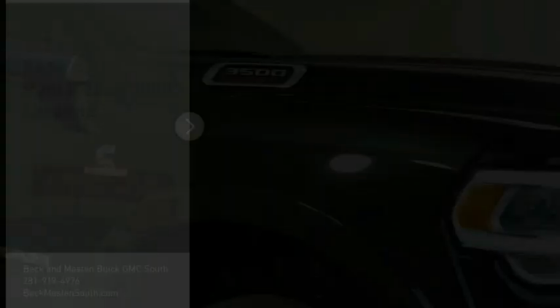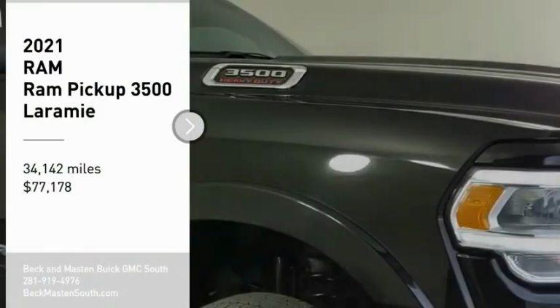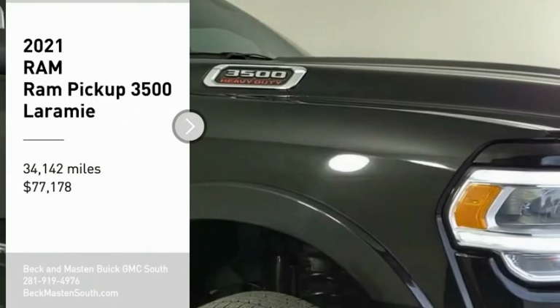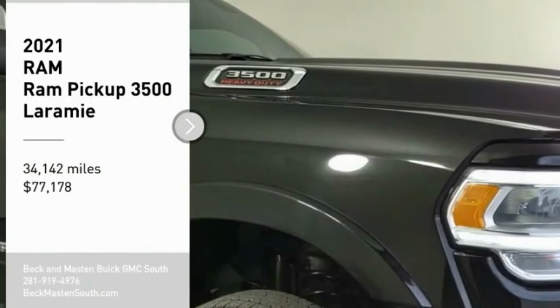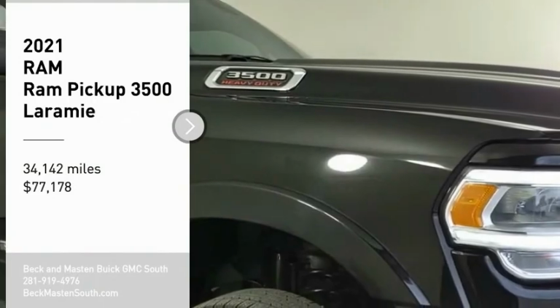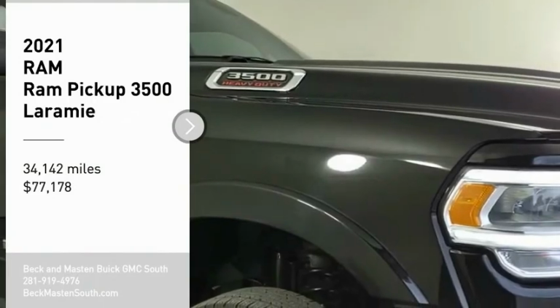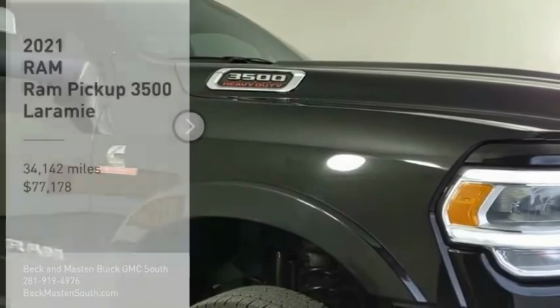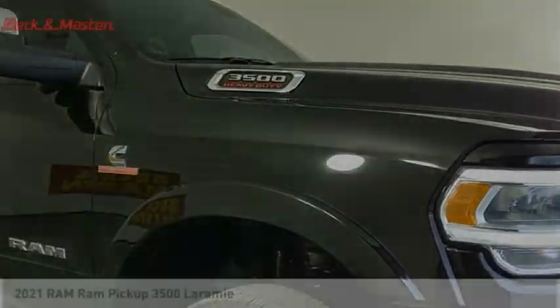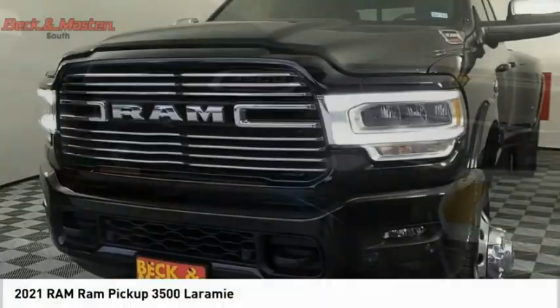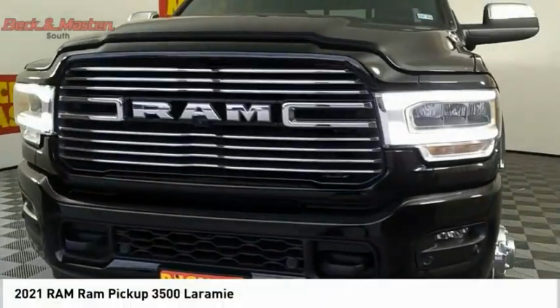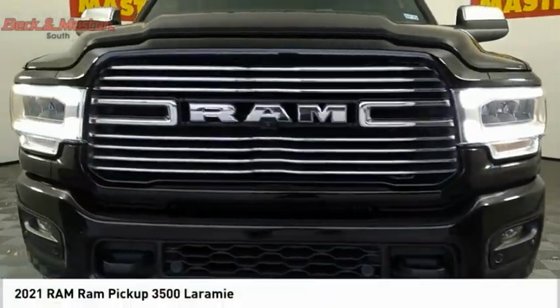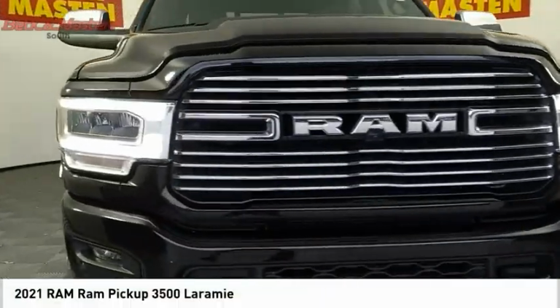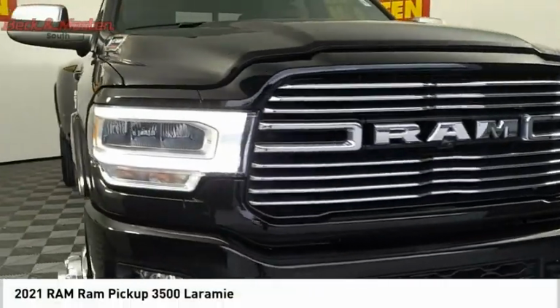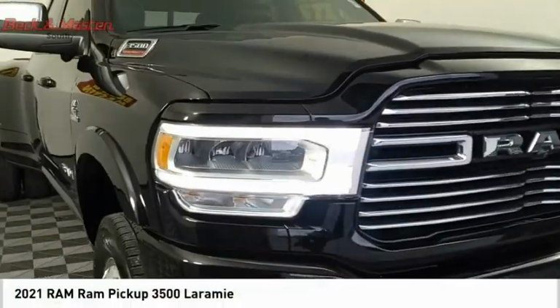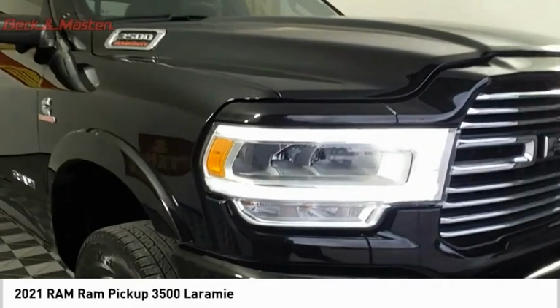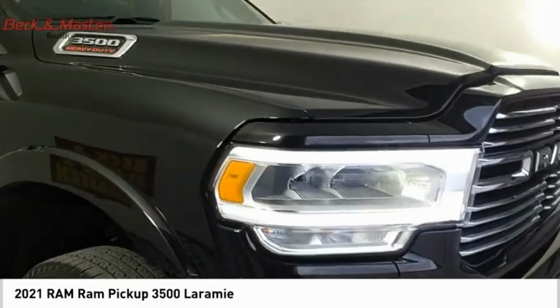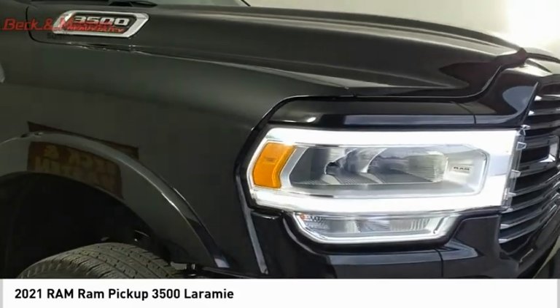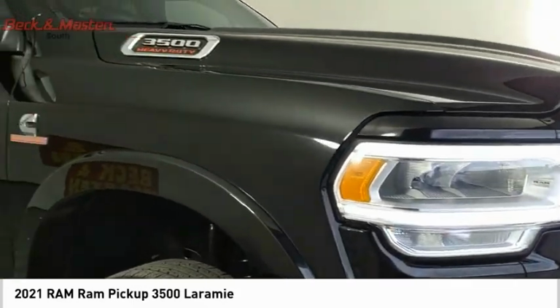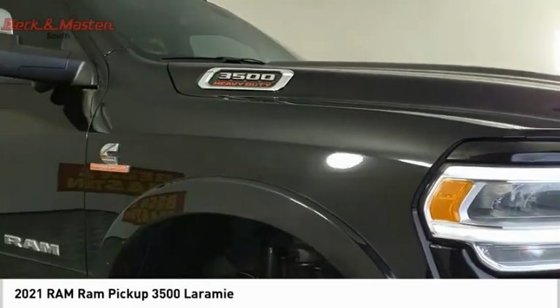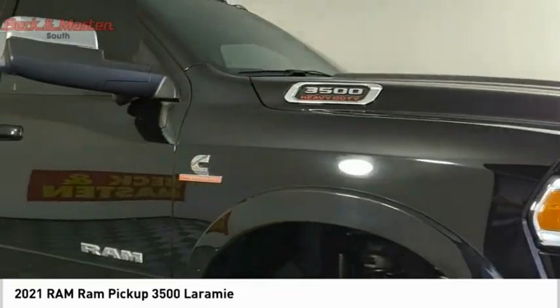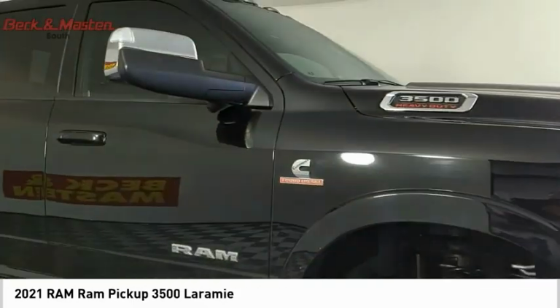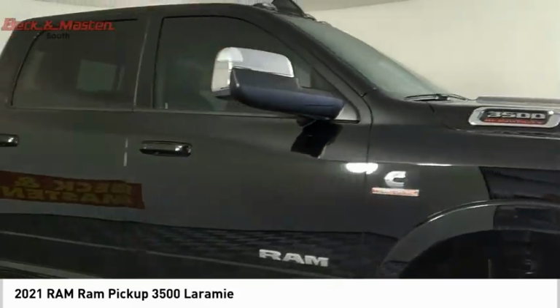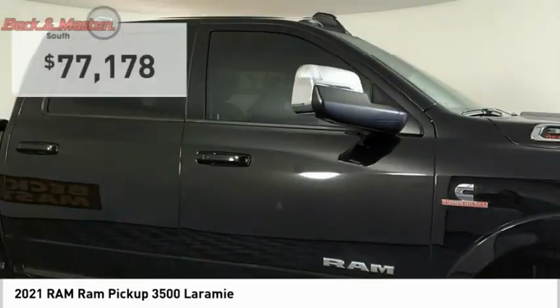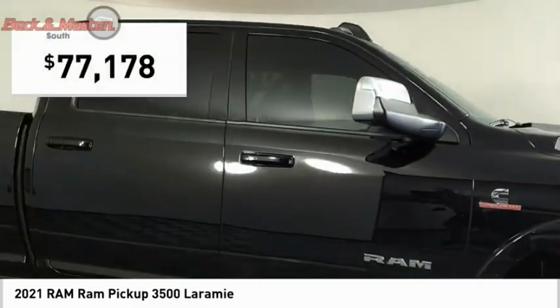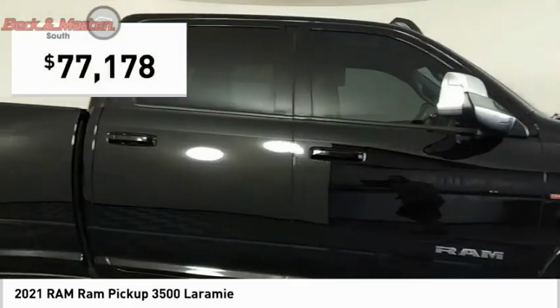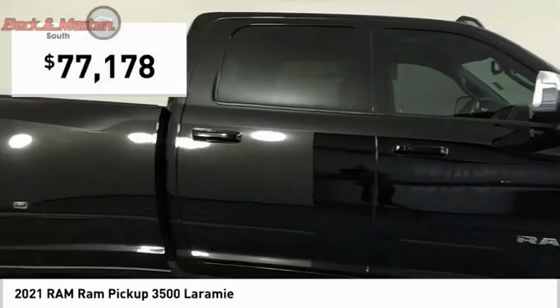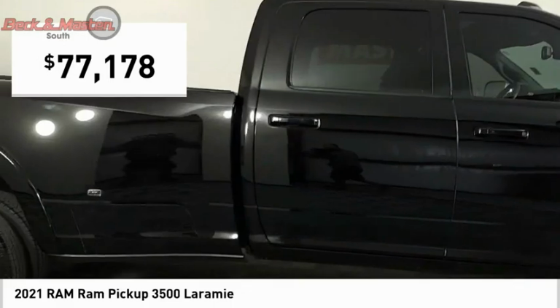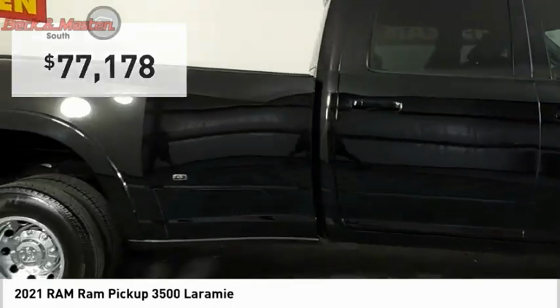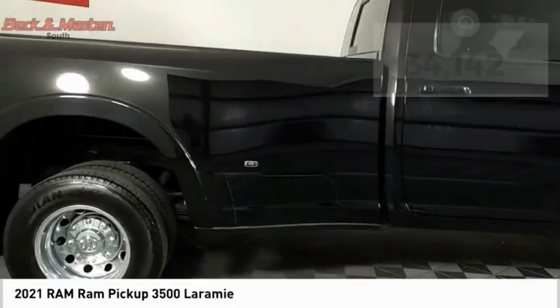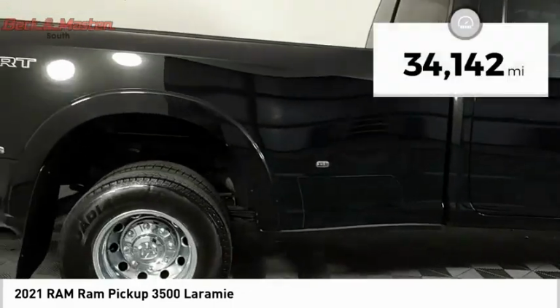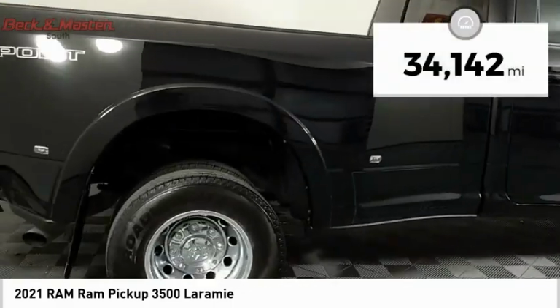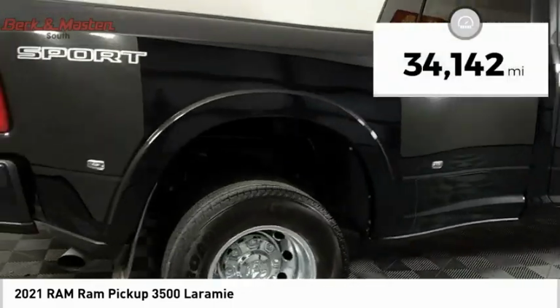Pick up this great vehicle, which is available today — this could be the one you've been searching for. Contact the dealer today and get behind the wheel. It is priced below eighty thousand dollars, and this vehicle has less than thirty-five thousand miles.